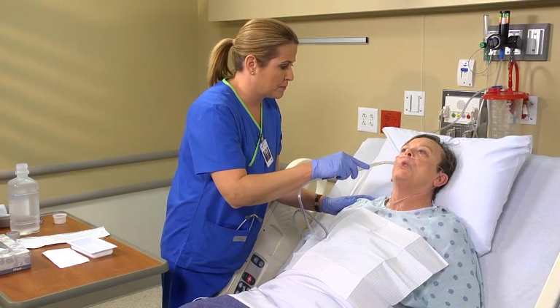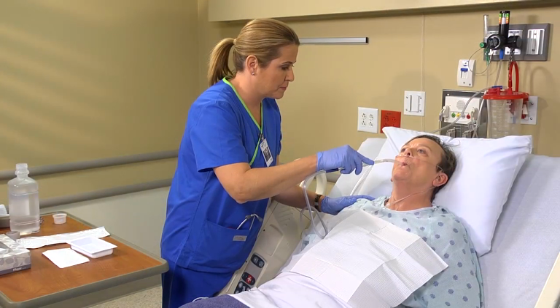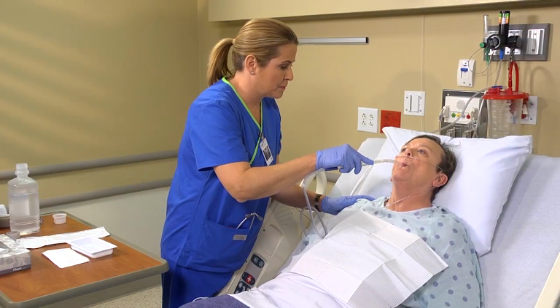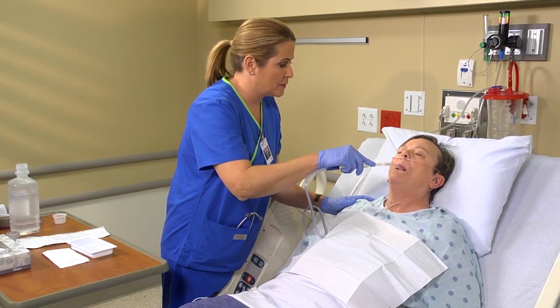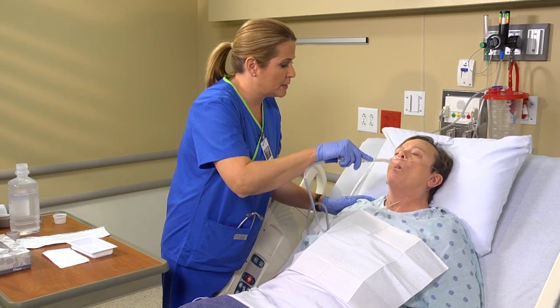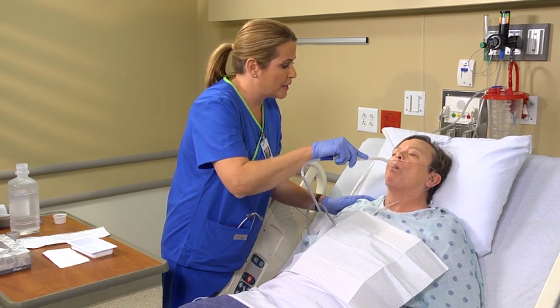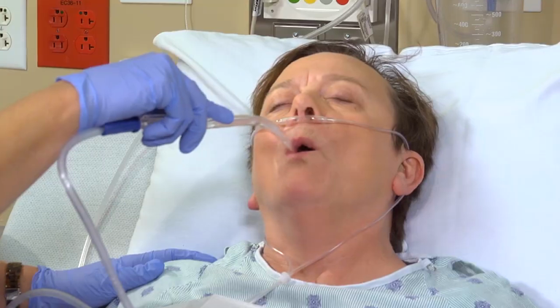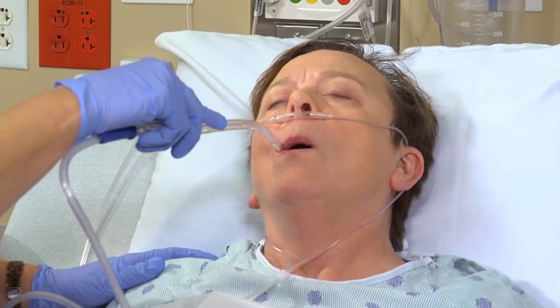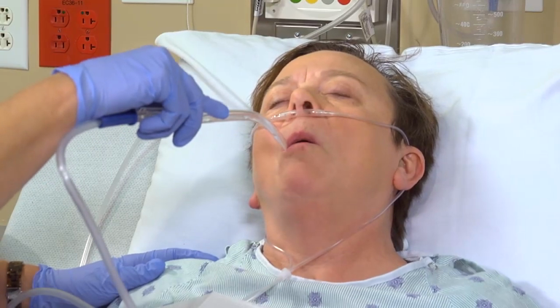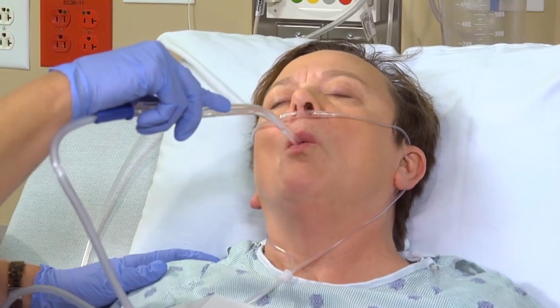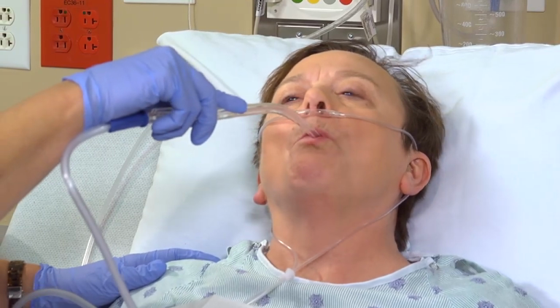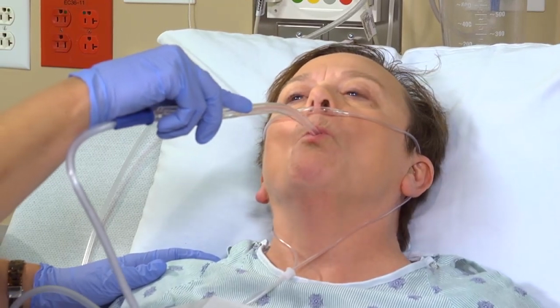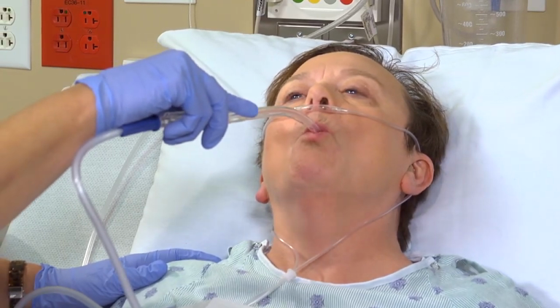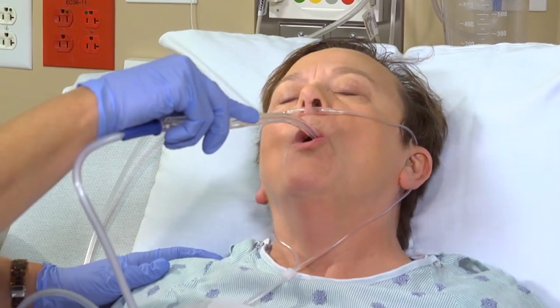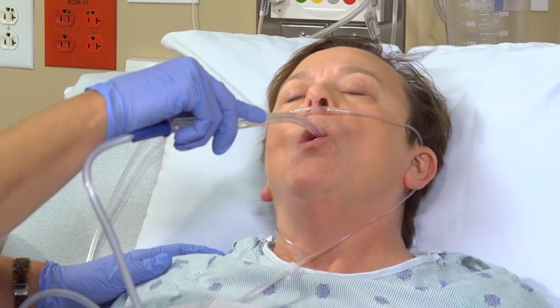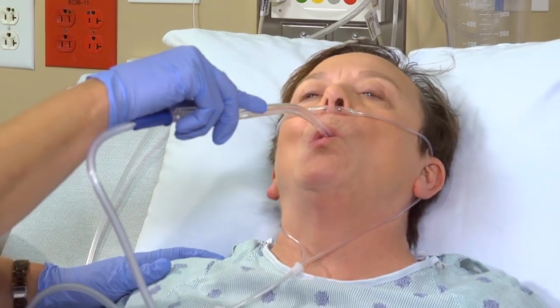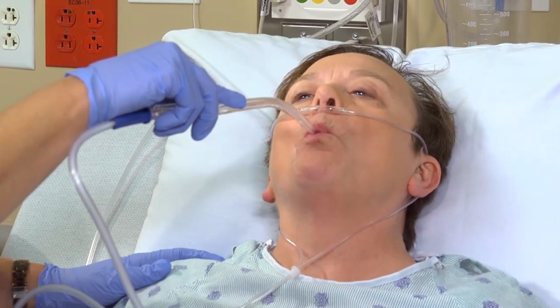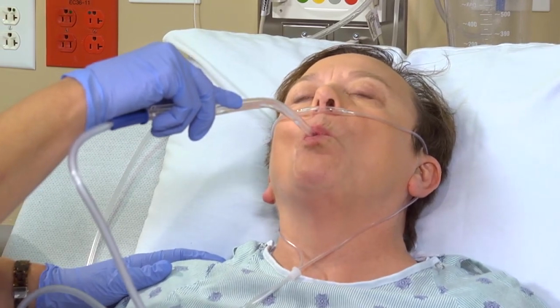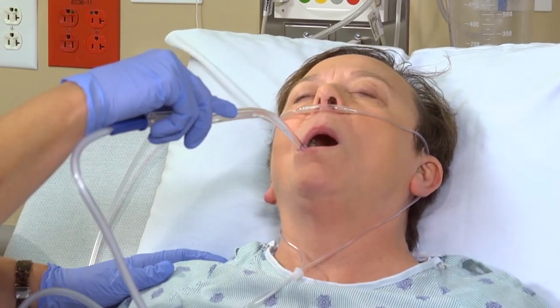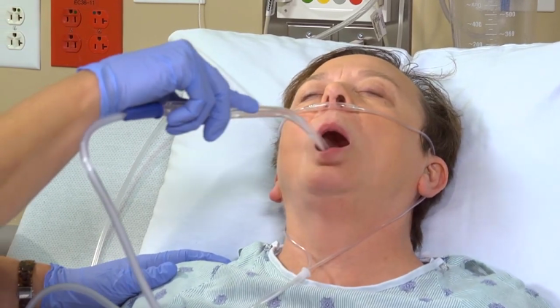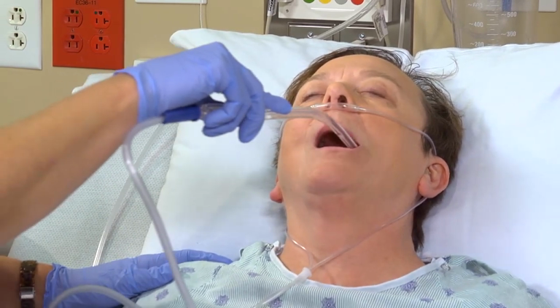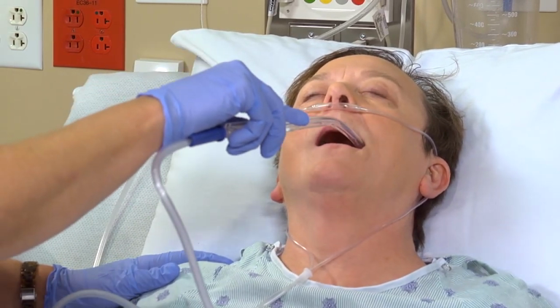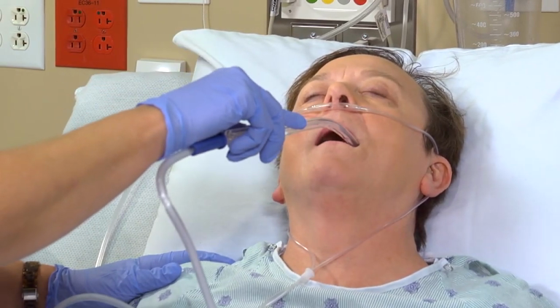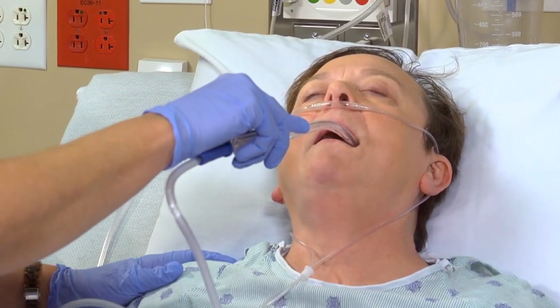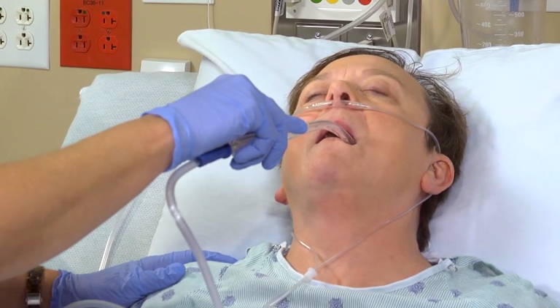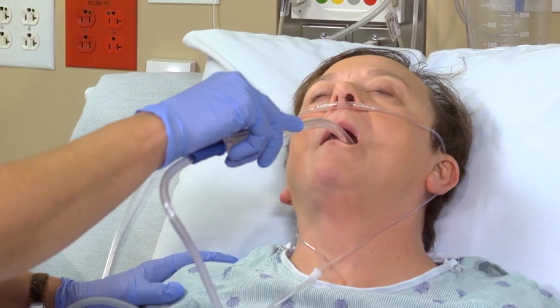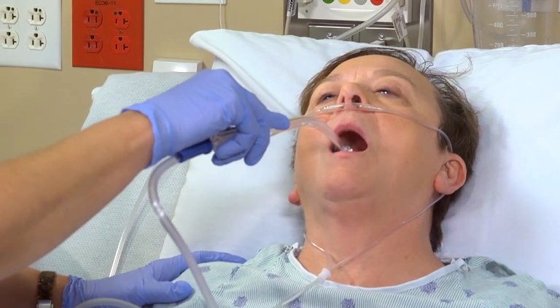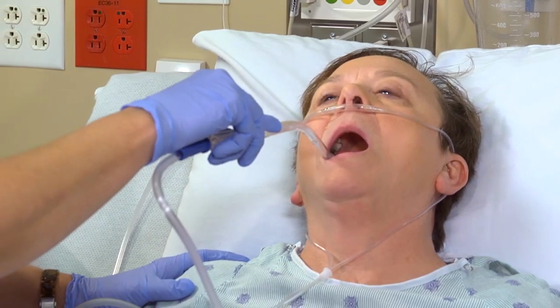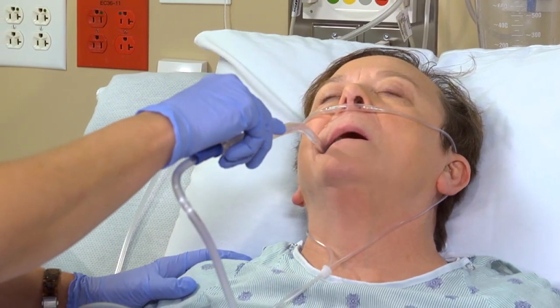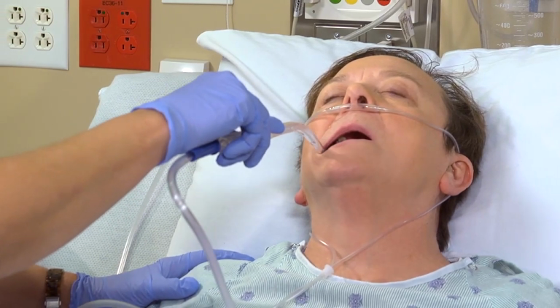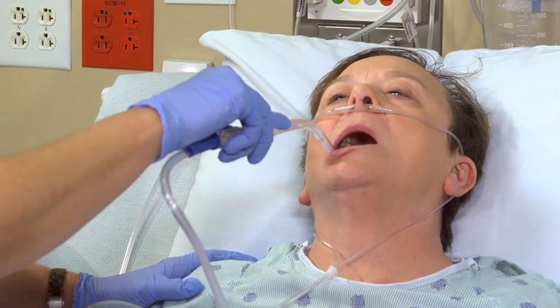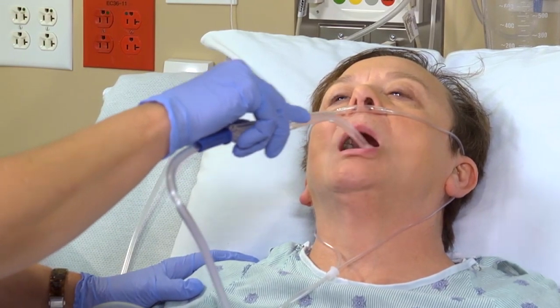Insert the catheter into the patient's mouth, moving along the gum line toward the pharynx. Apply suction and move the catheter around the mouth until all secretions have been cleared. If the patient has an oxygen mask, replace it.